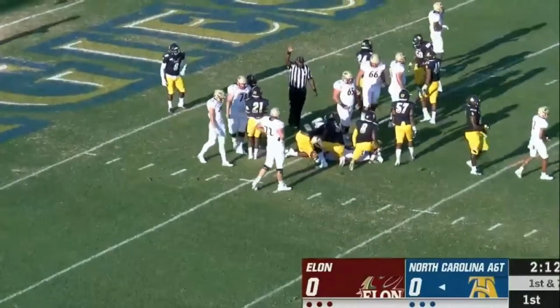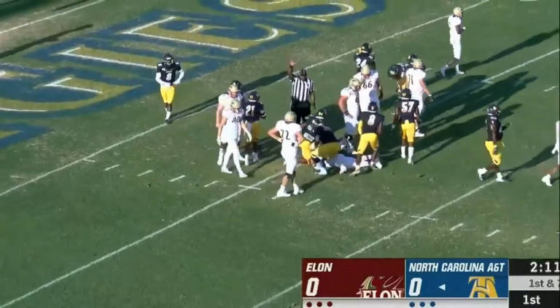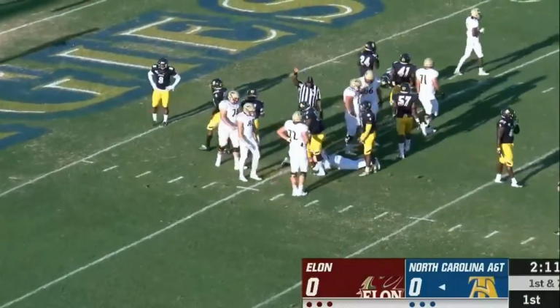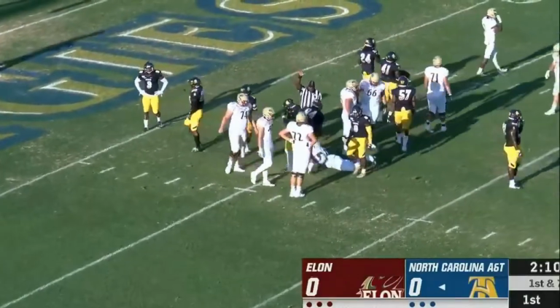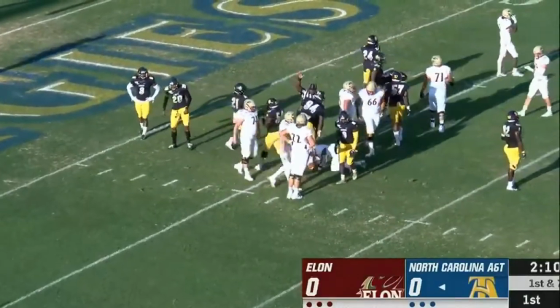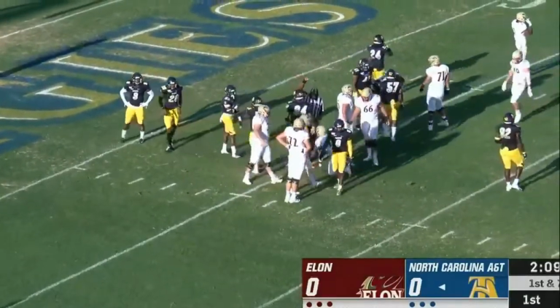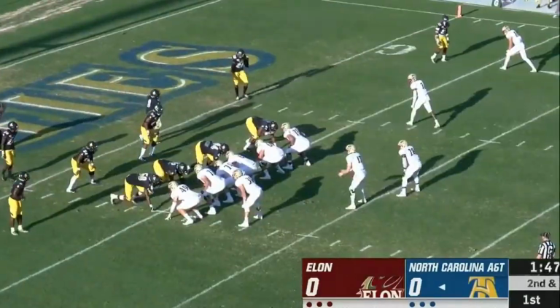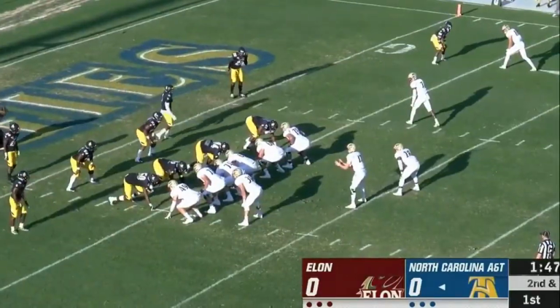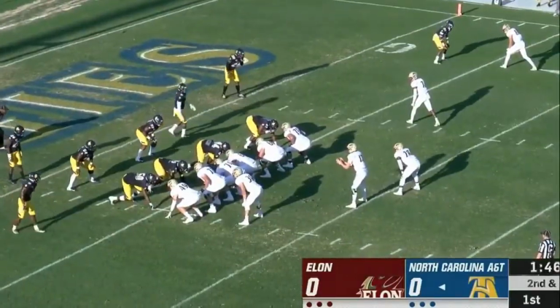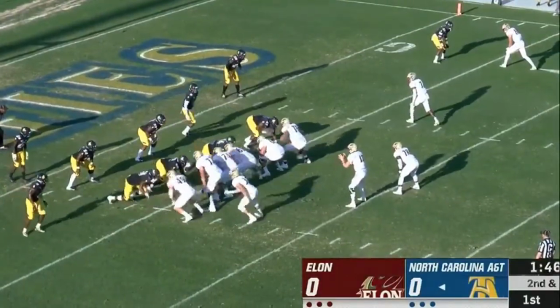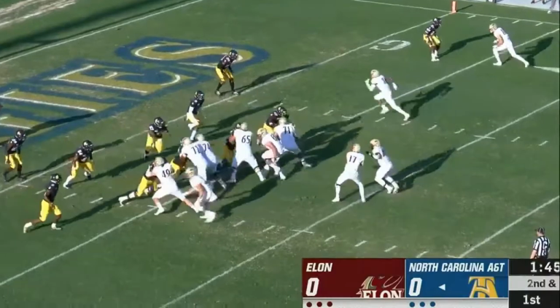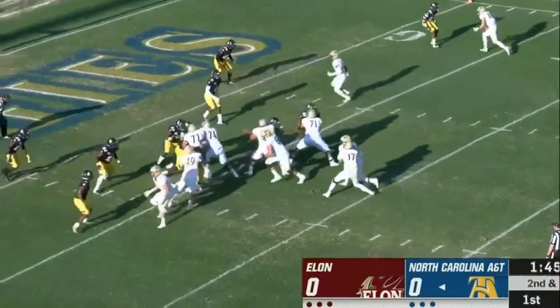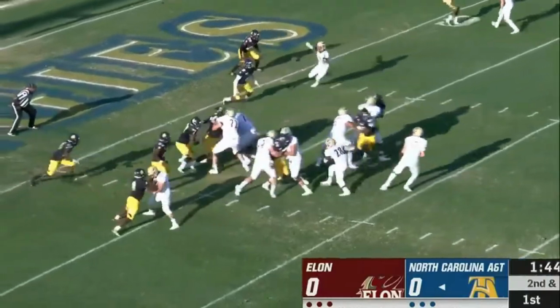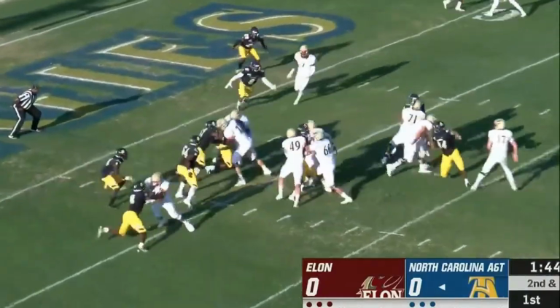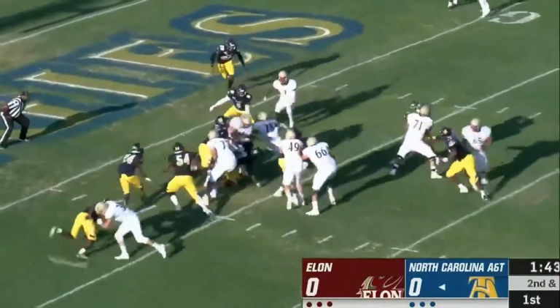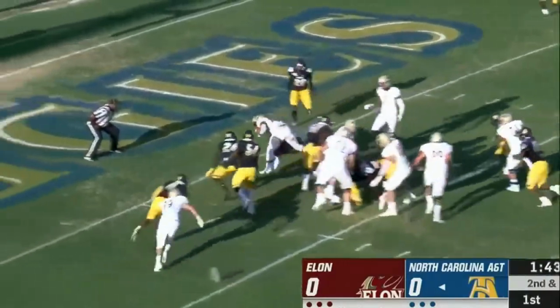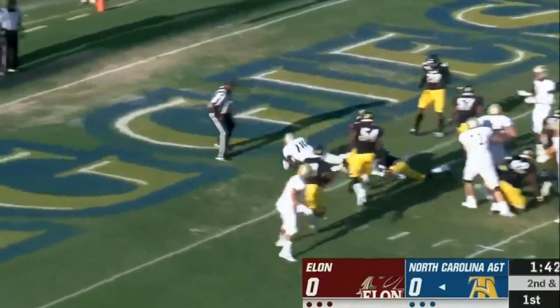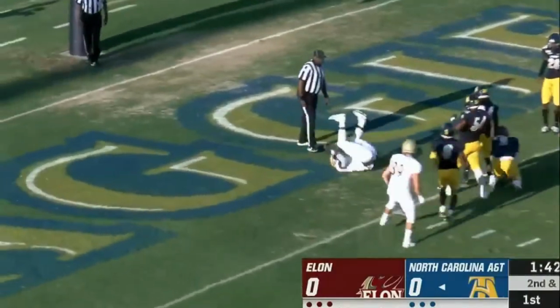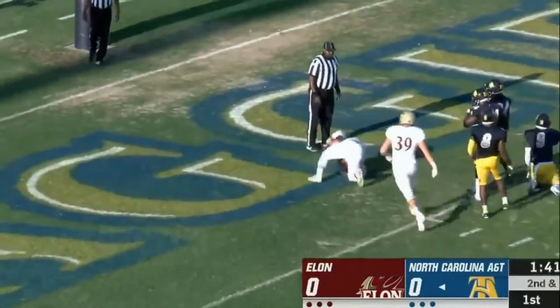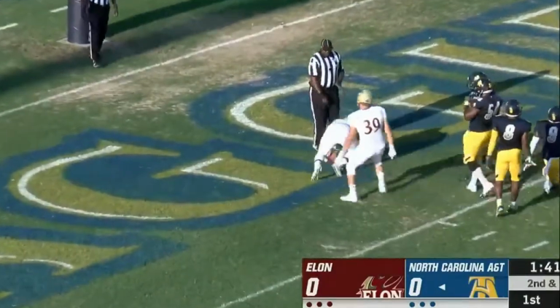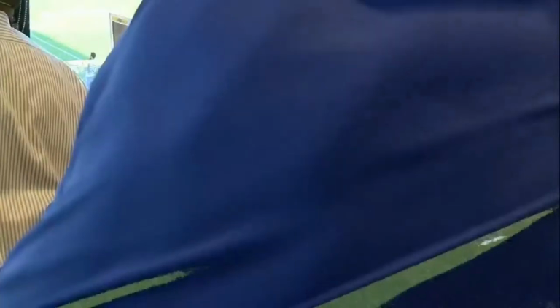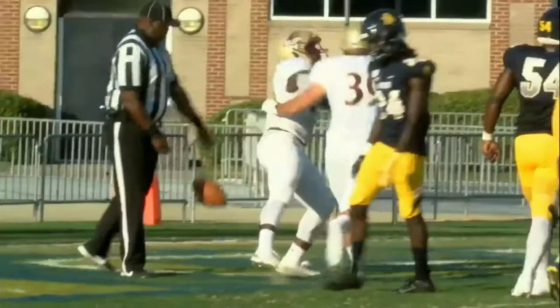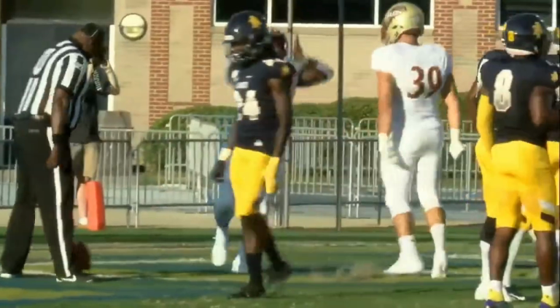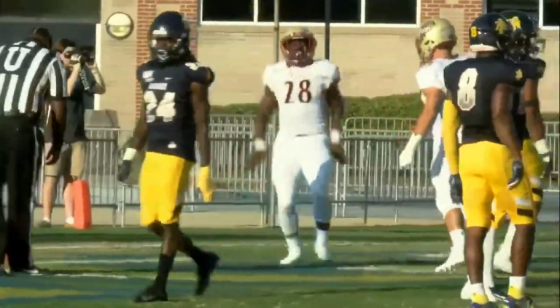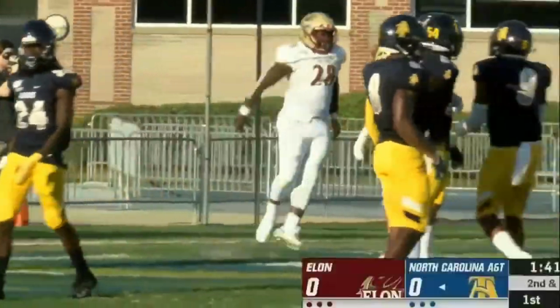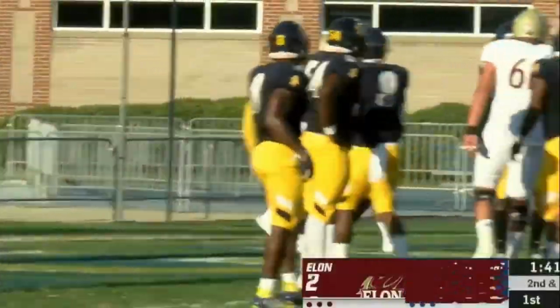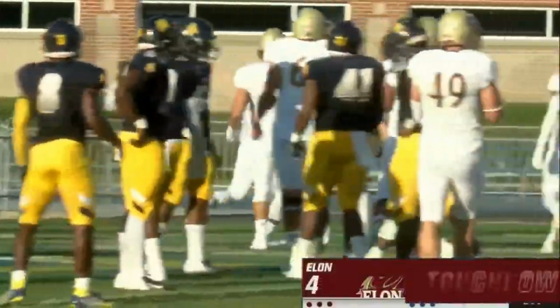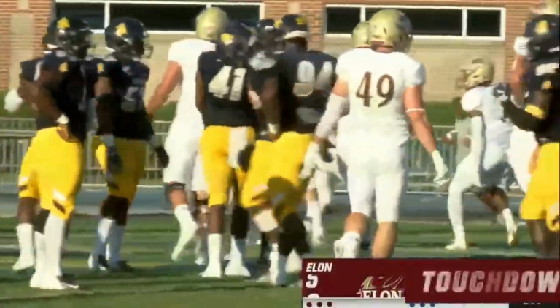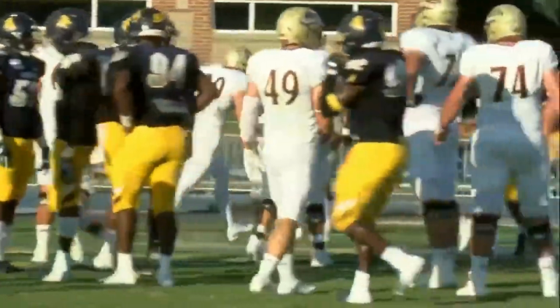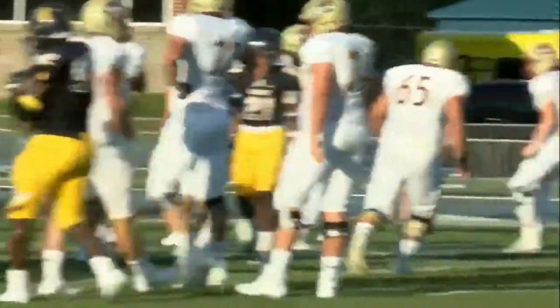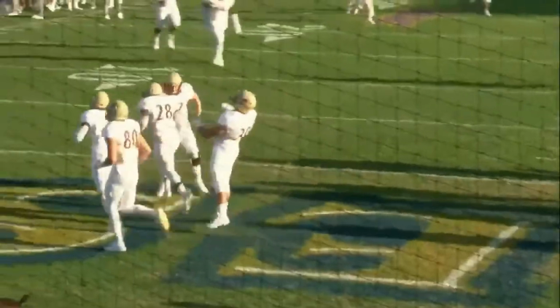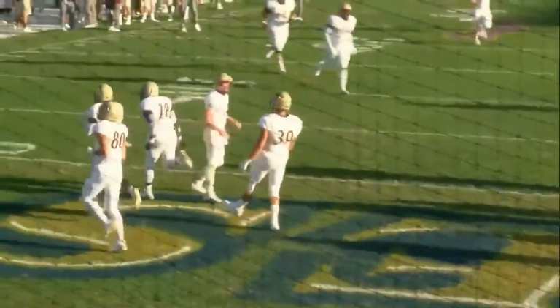Second and goal — up come two receivers to the top of the screen. The handoff through the middle and into the end zone — give him six! Touchdown Eli Deshaun.